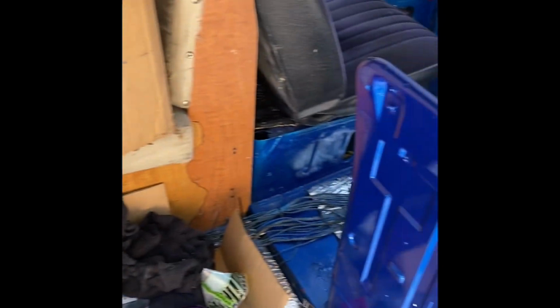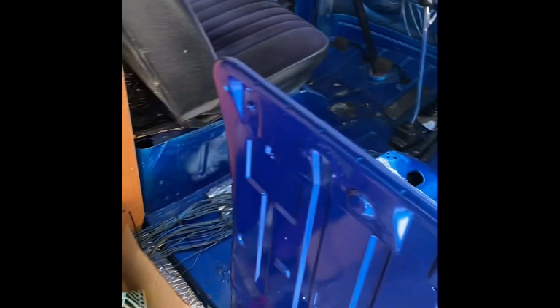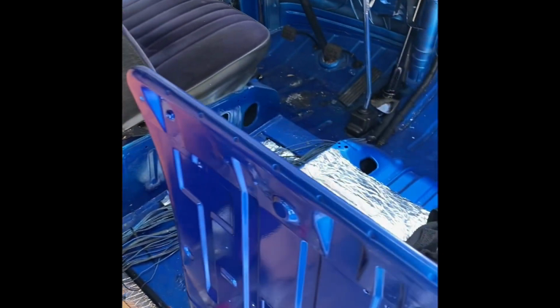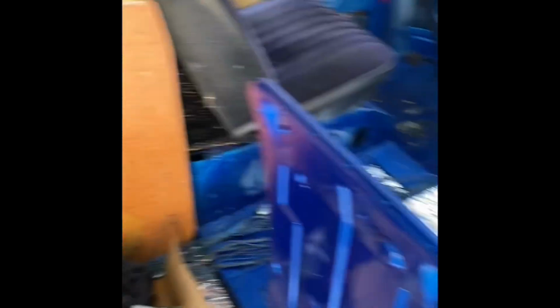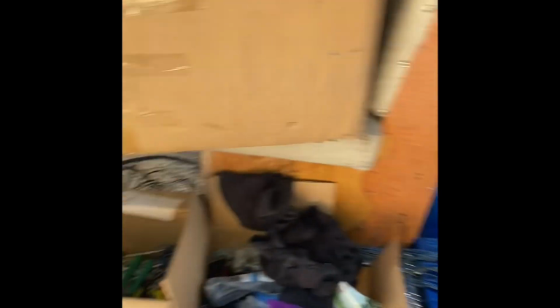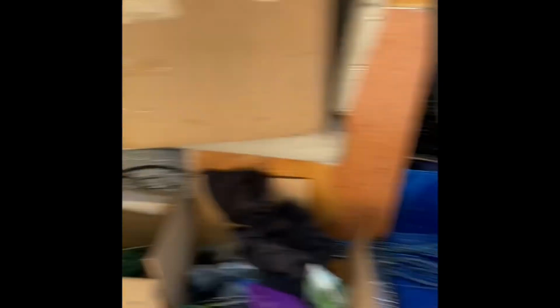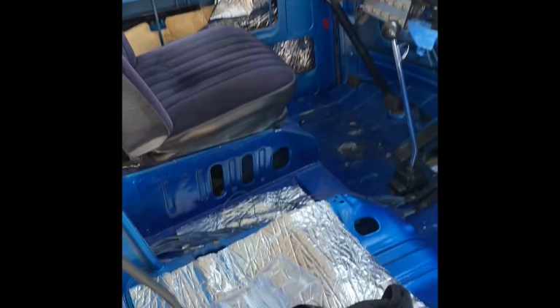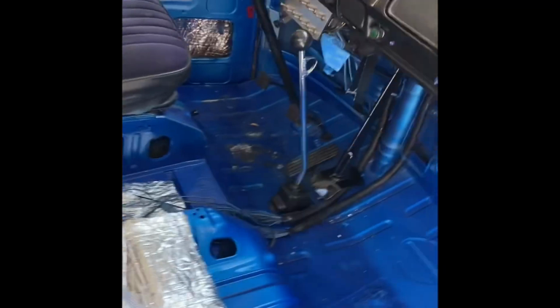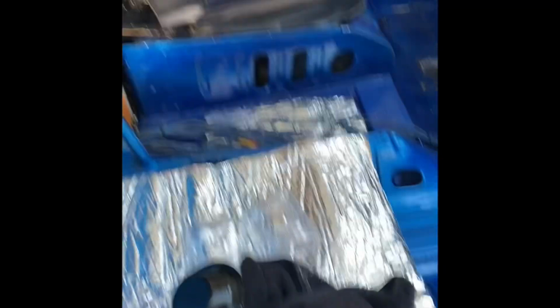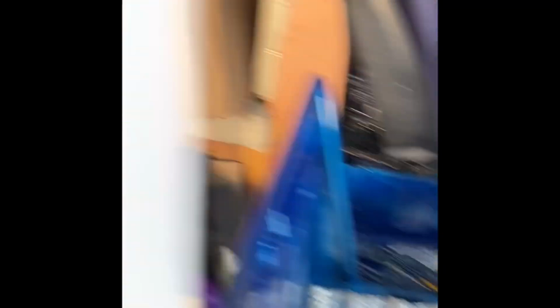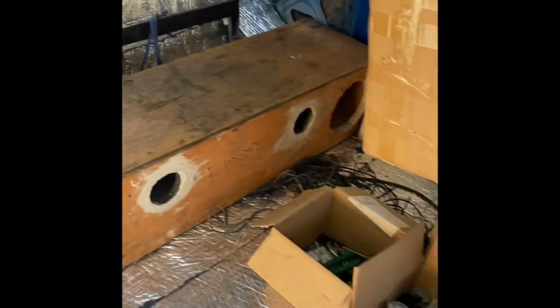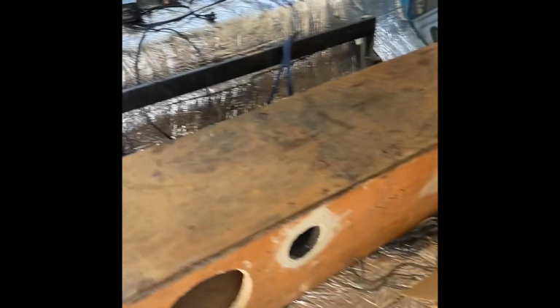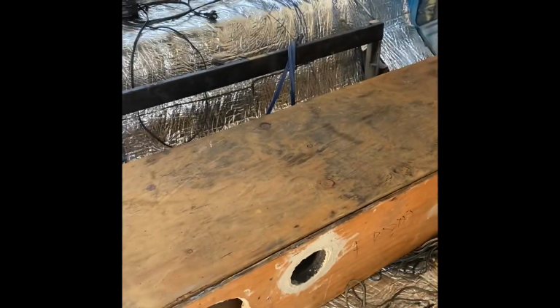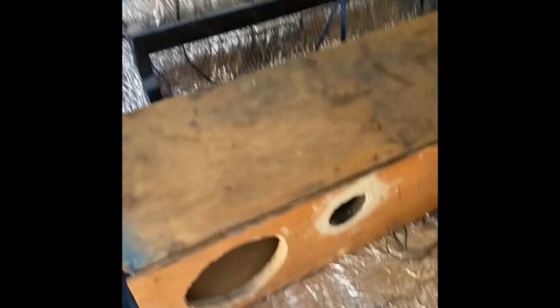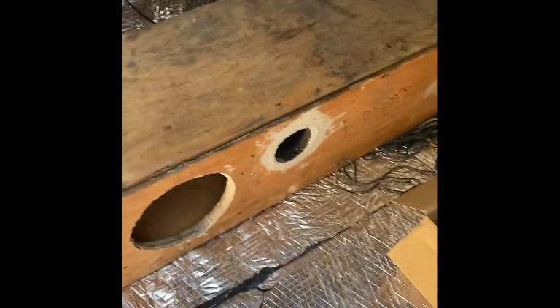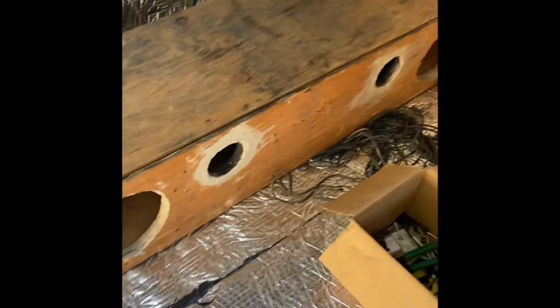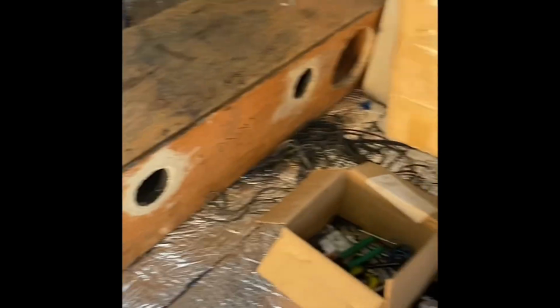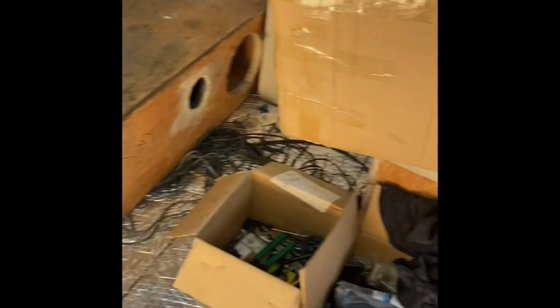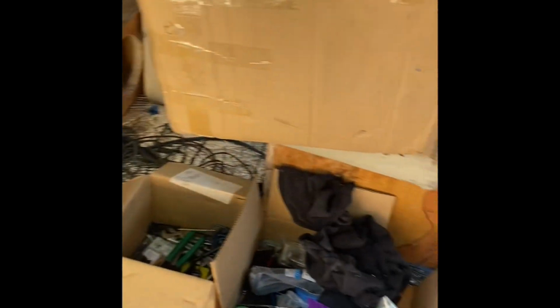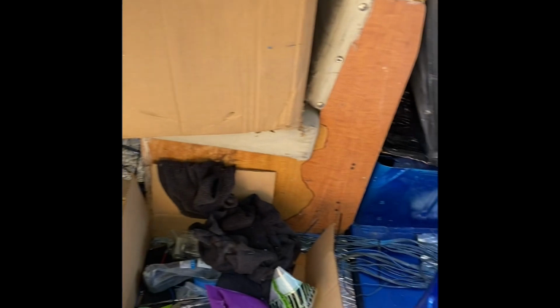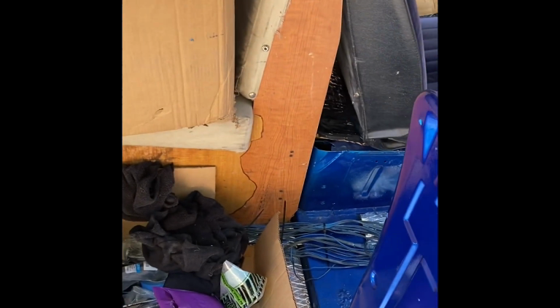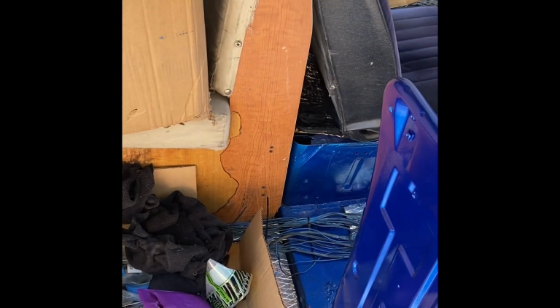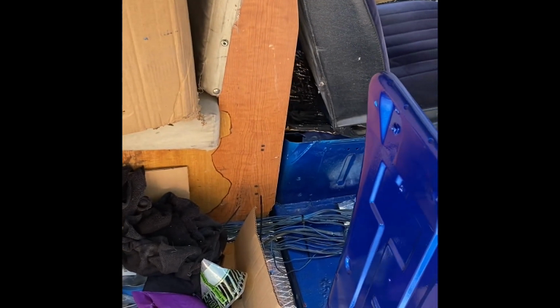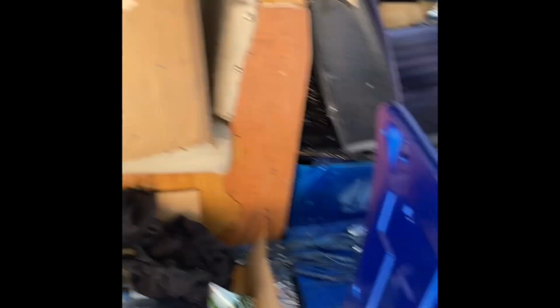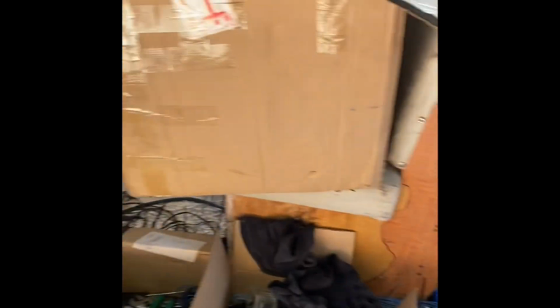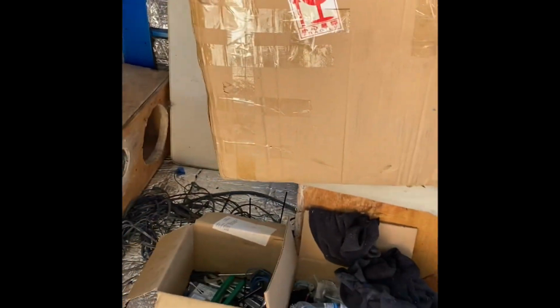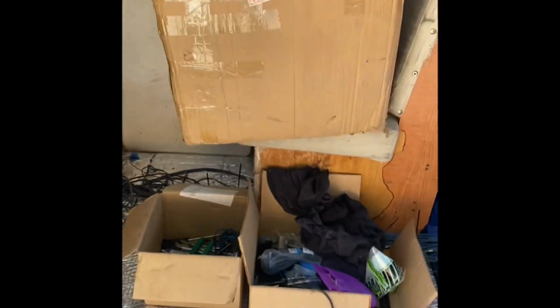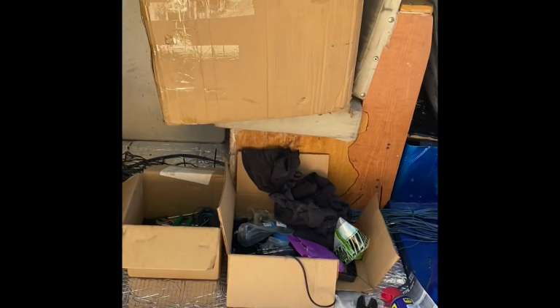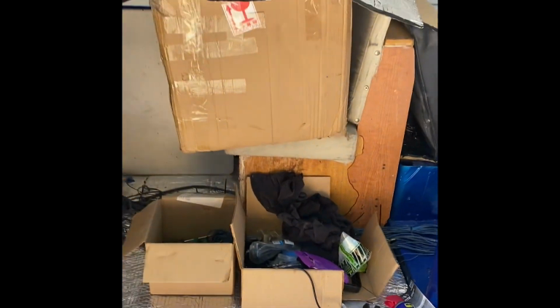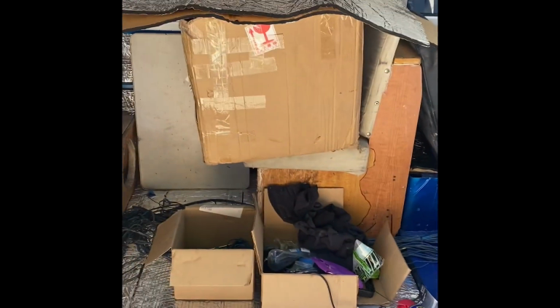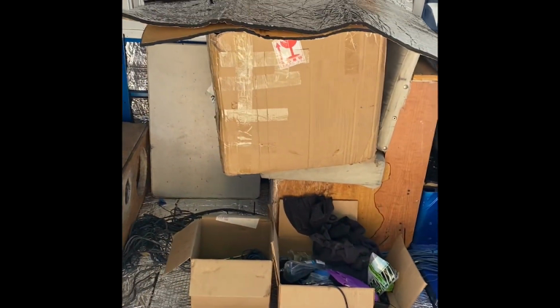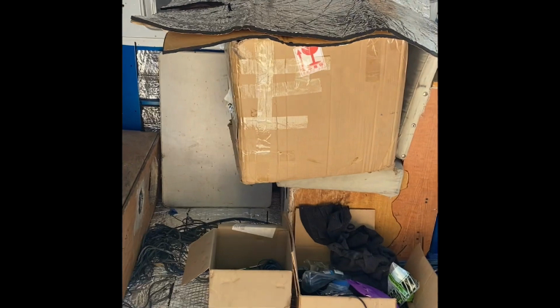I want to get this interior straightened out so I can get my car out here on the road and see what it's all about. Let's go finish these cuts and see if we can put it all in here.